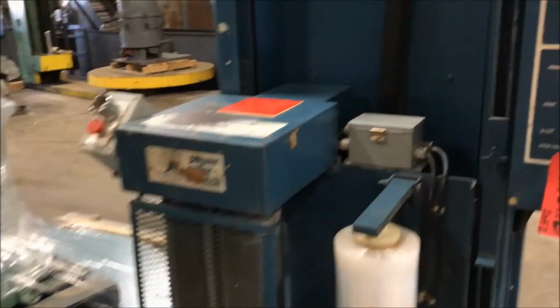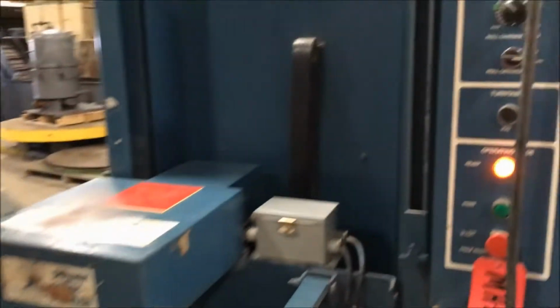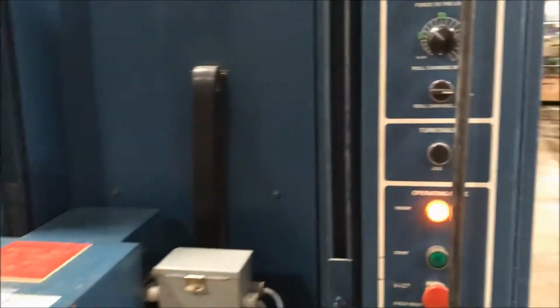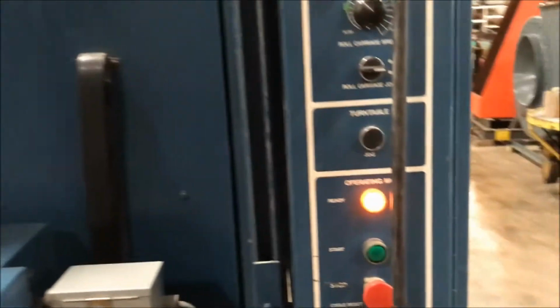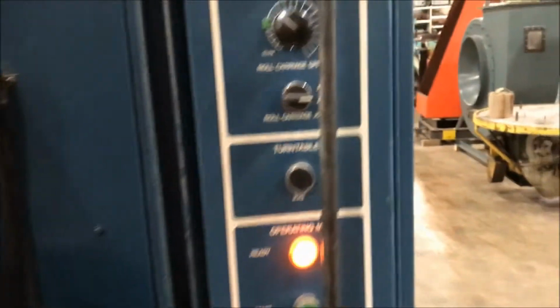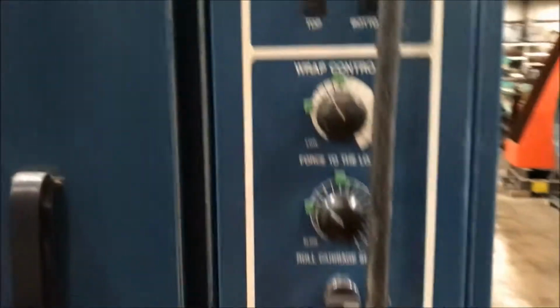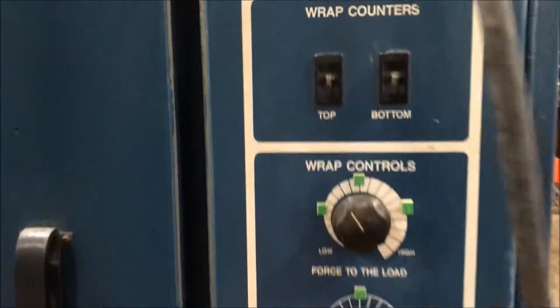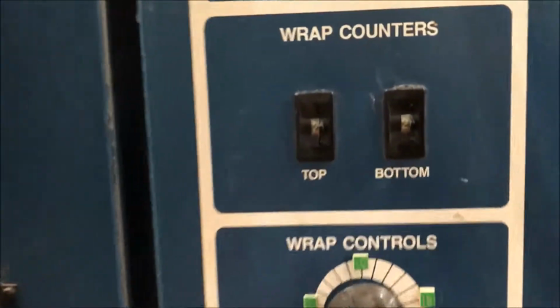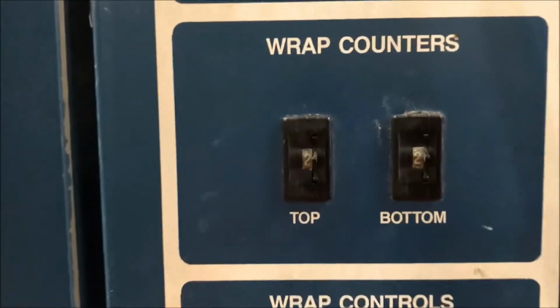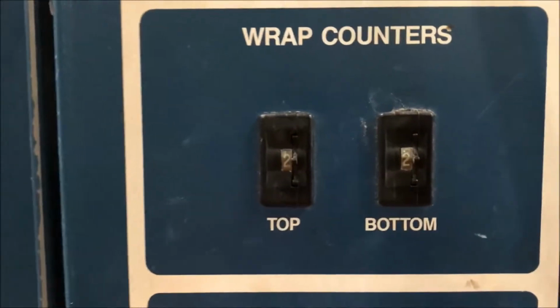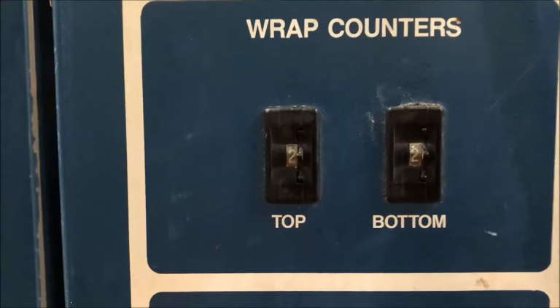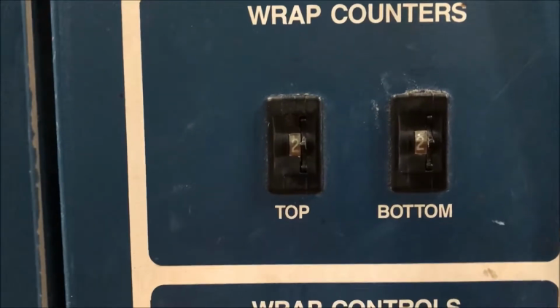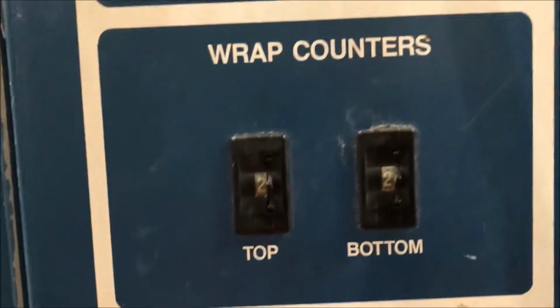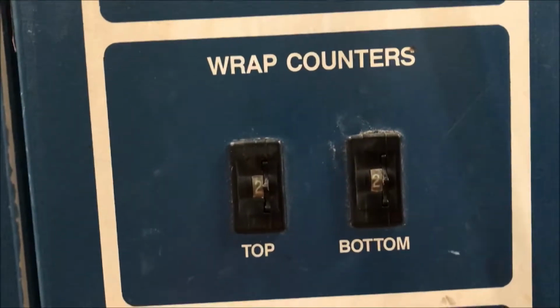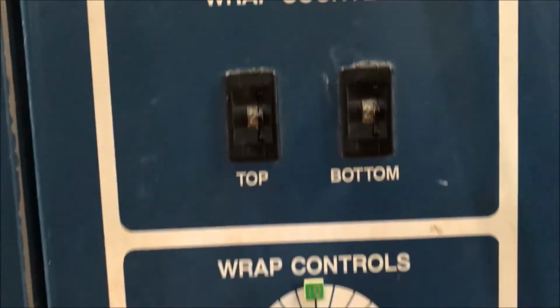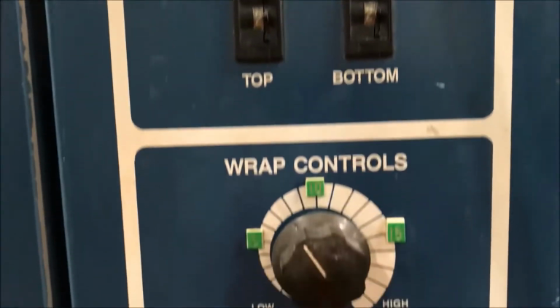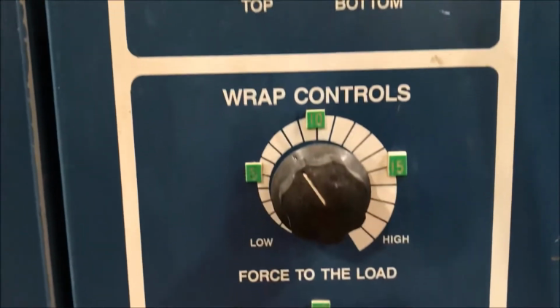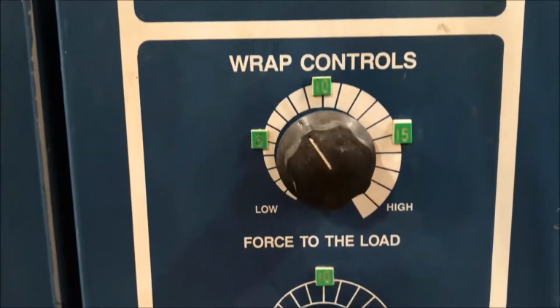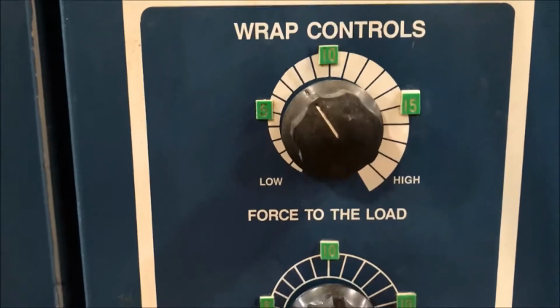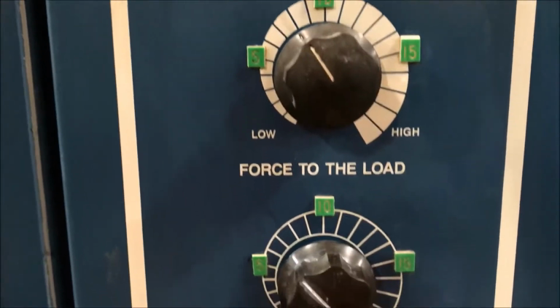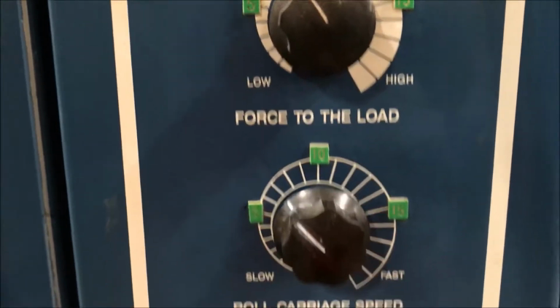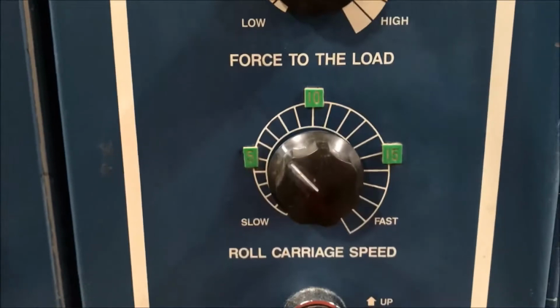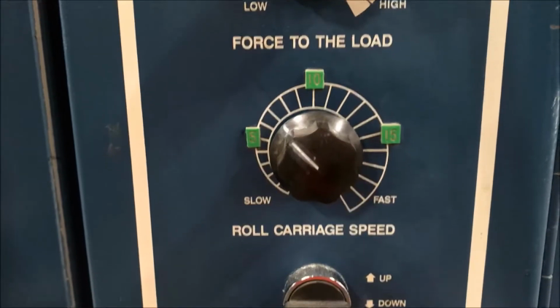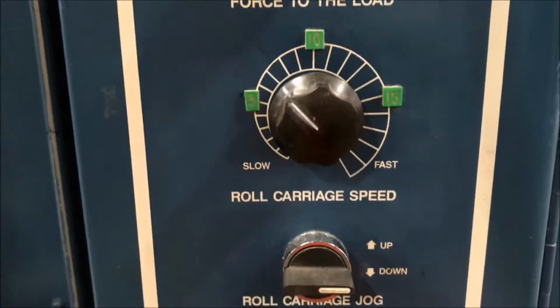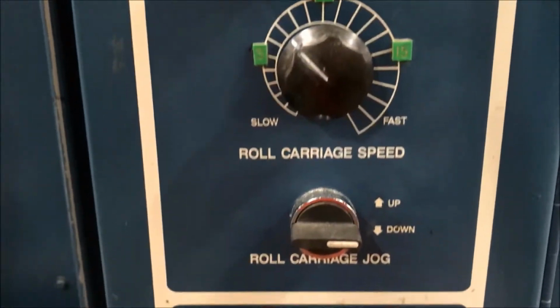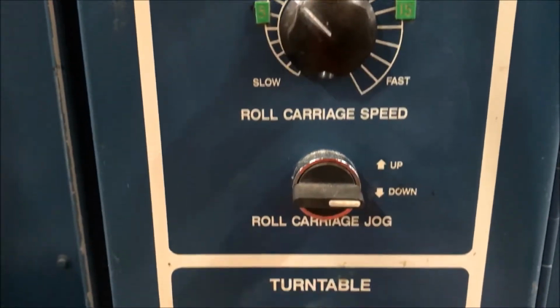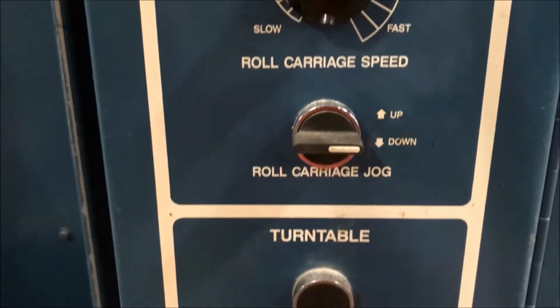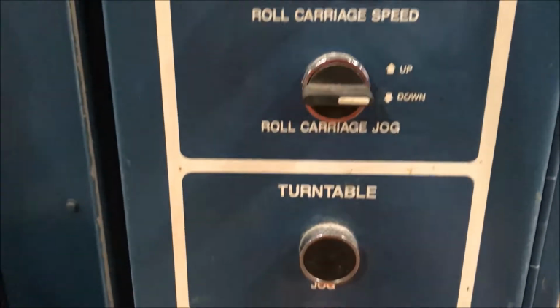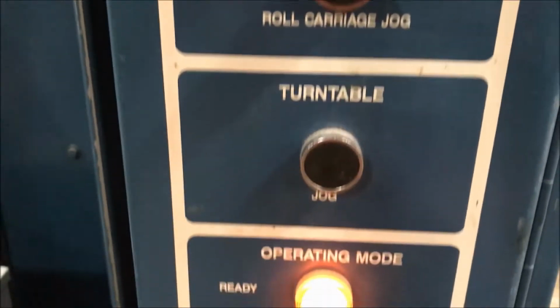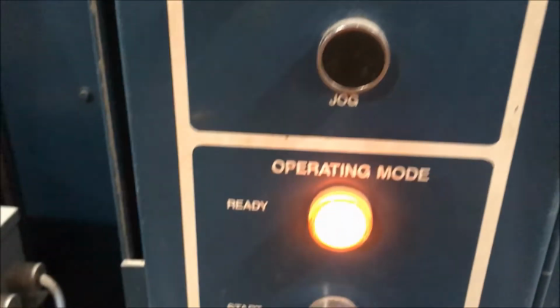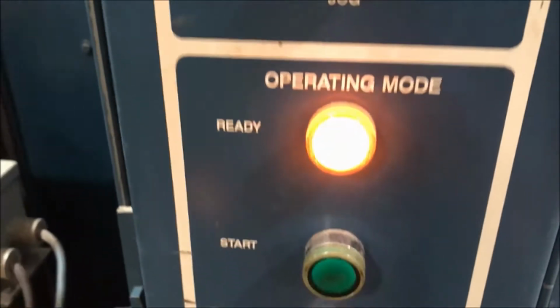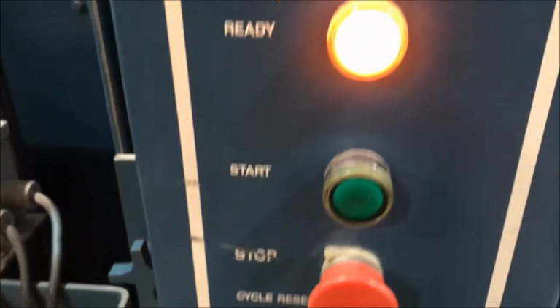Take a look at the controls here. It does have the manual wrap counters at the top, force to load, roll carriage speed, and all the way down to start-stop.